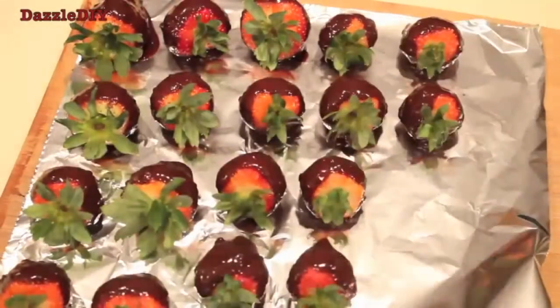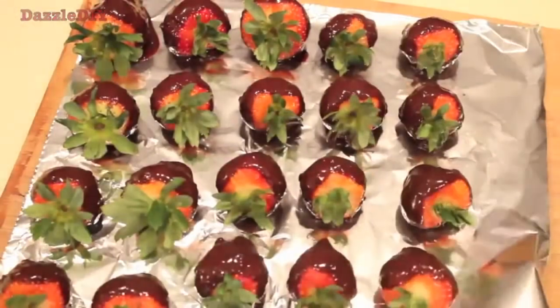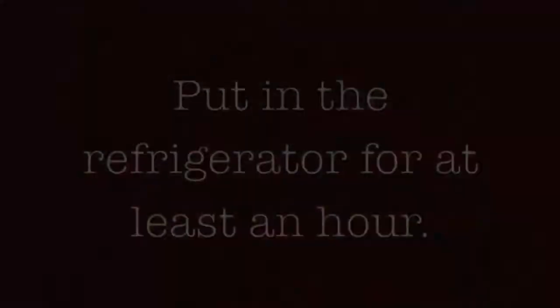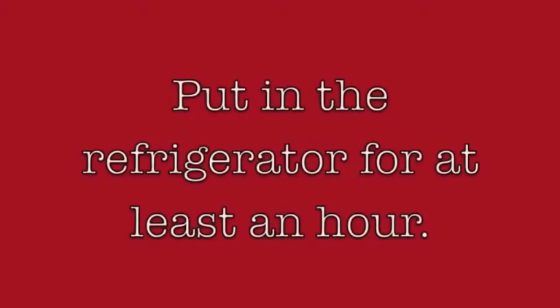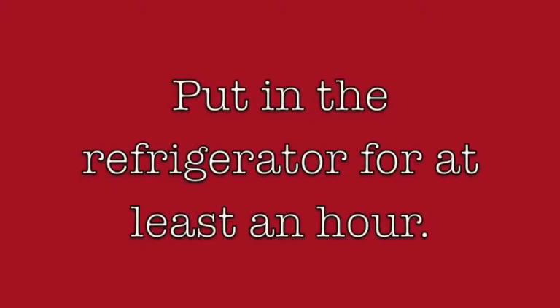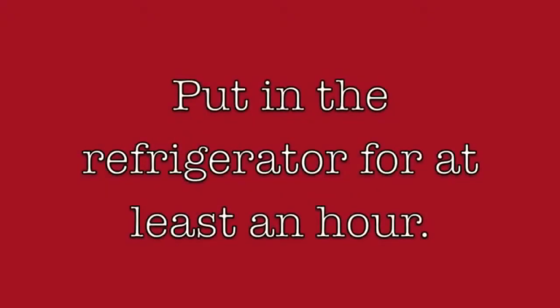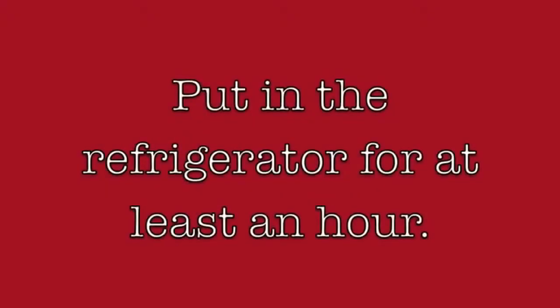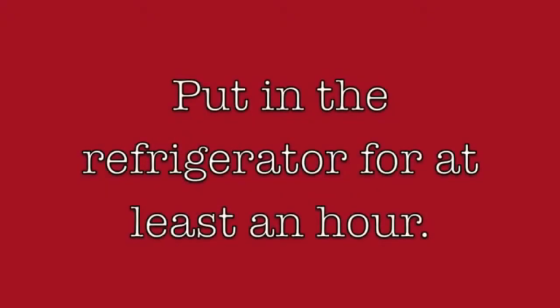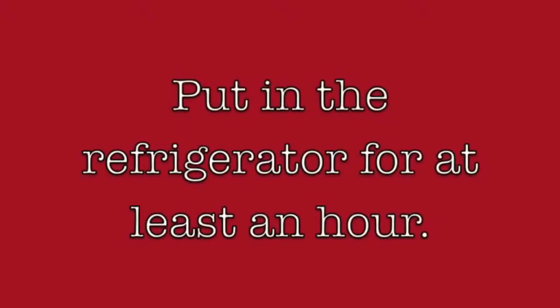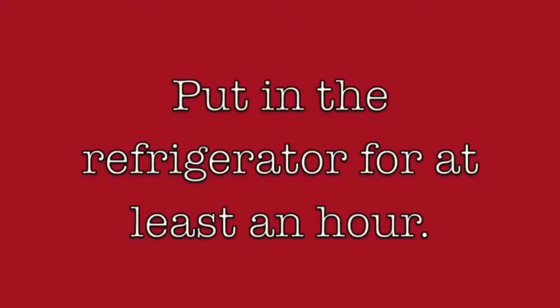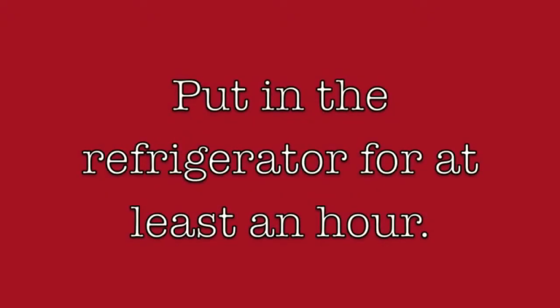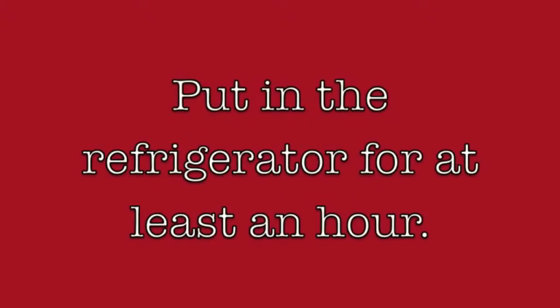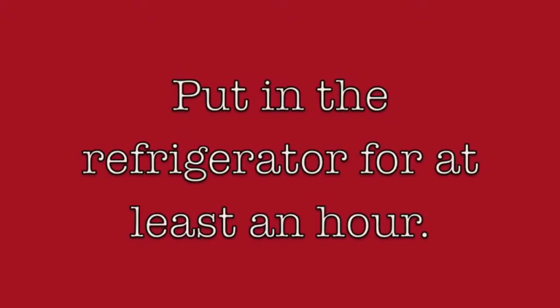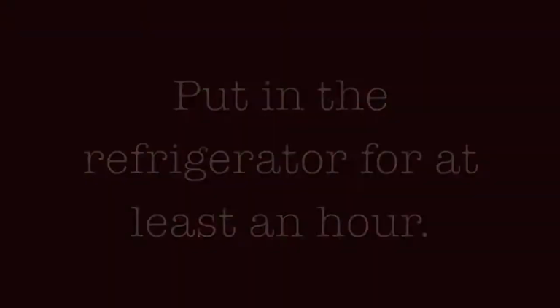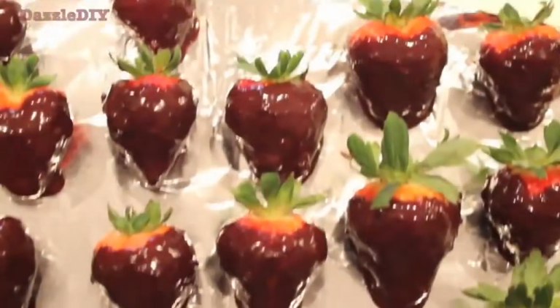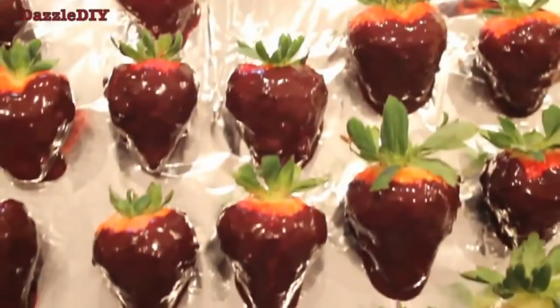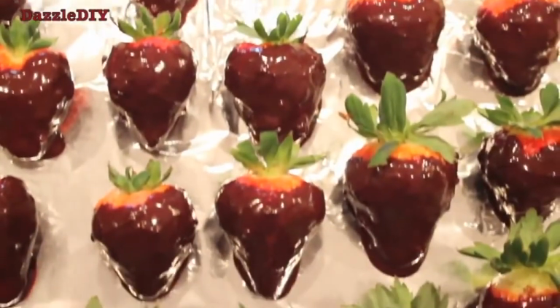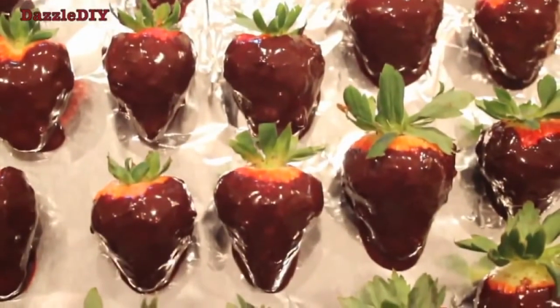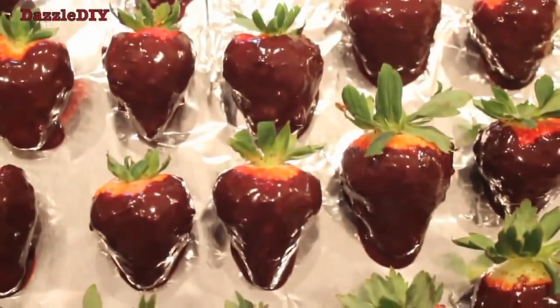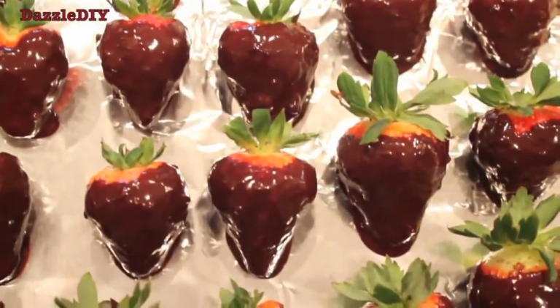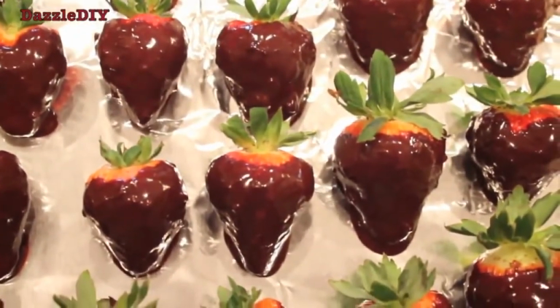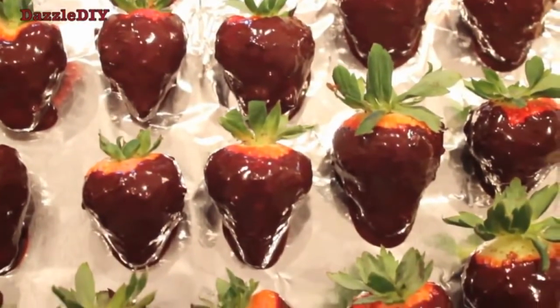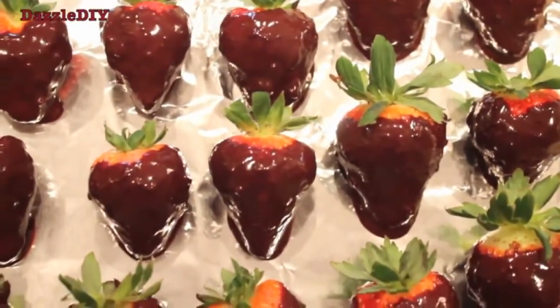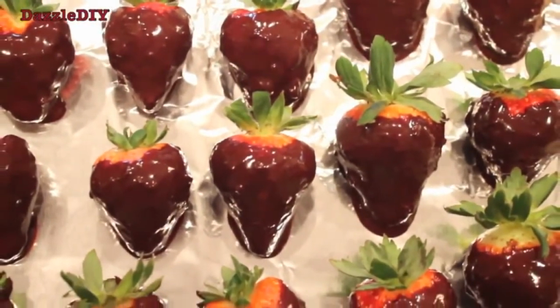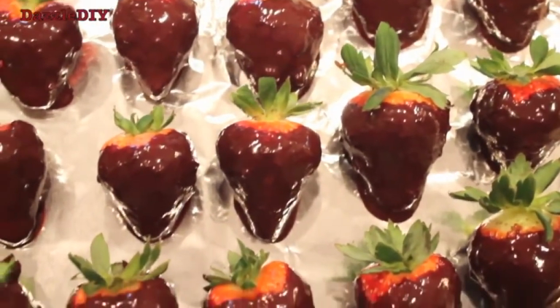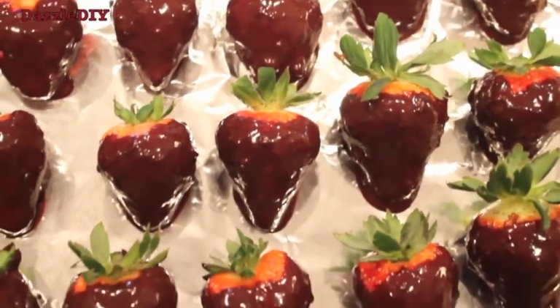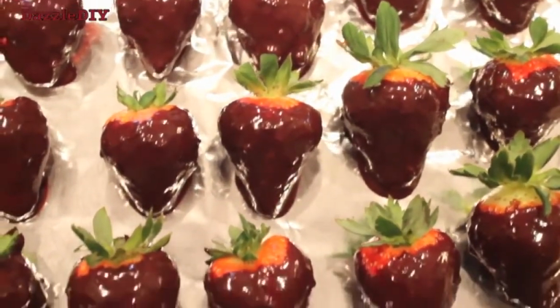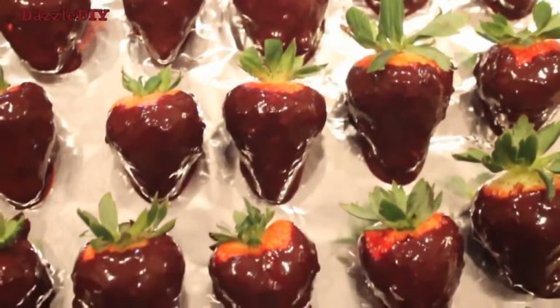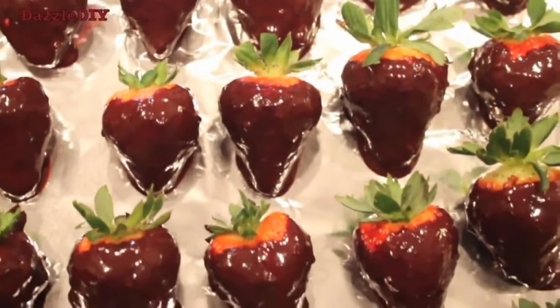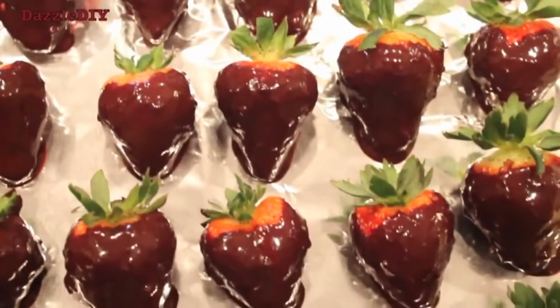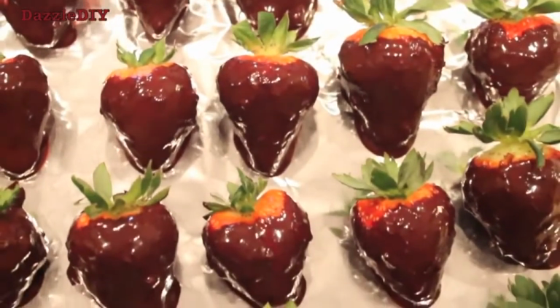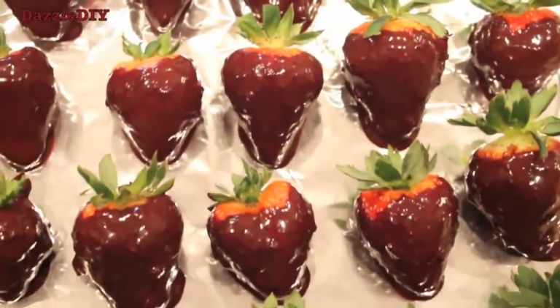Once you have all the strawberries coated in the chocolate, you can put them in the refrigerator for about an hour or so for the chocolate to set. And then you'll have these delicious strawberries.